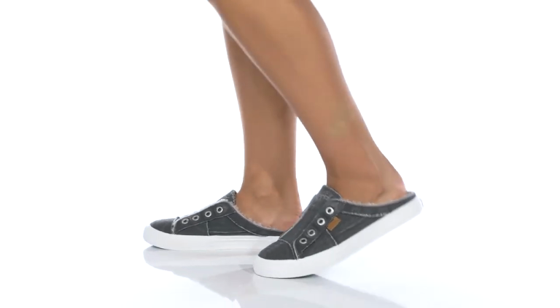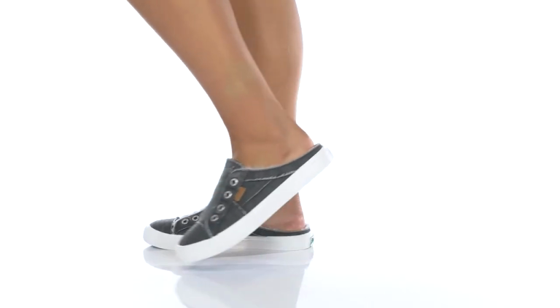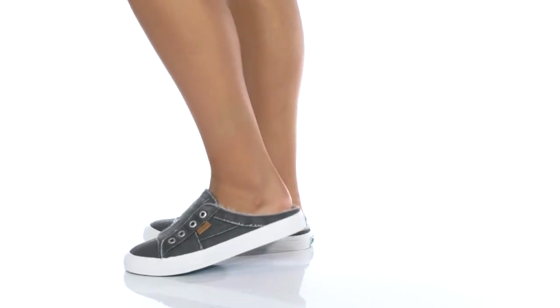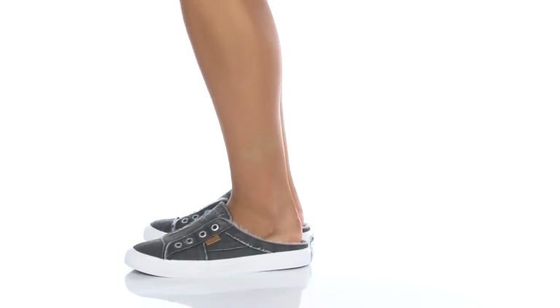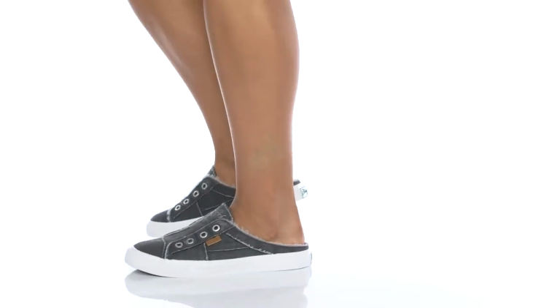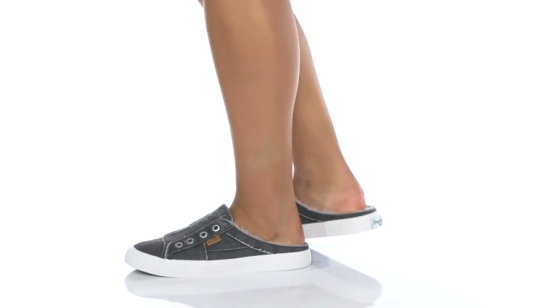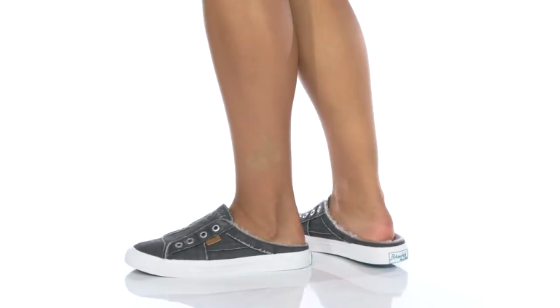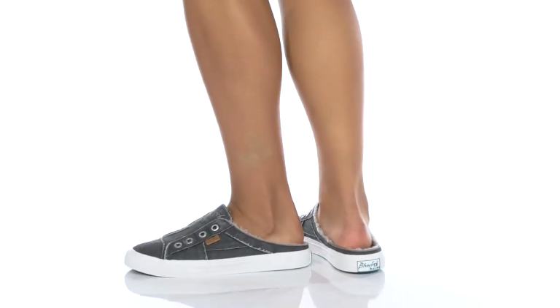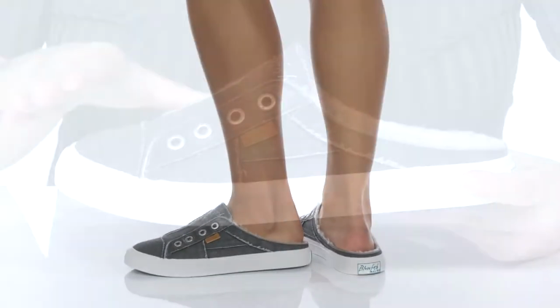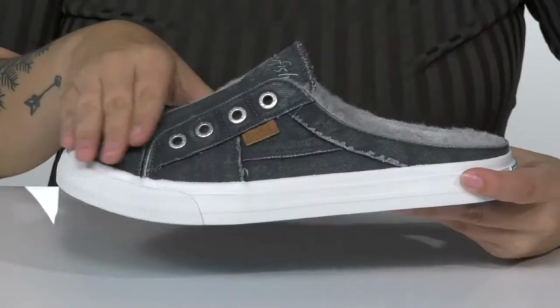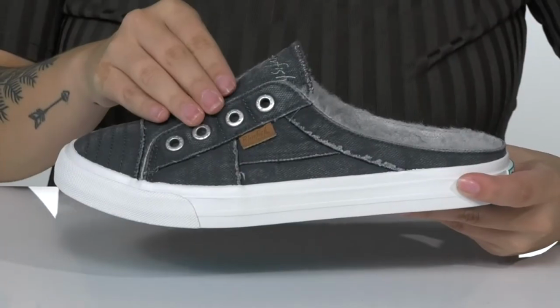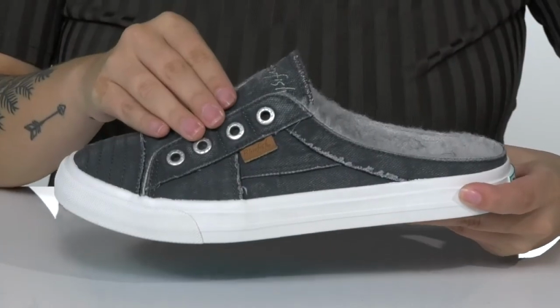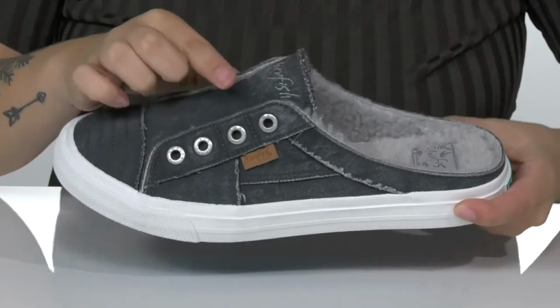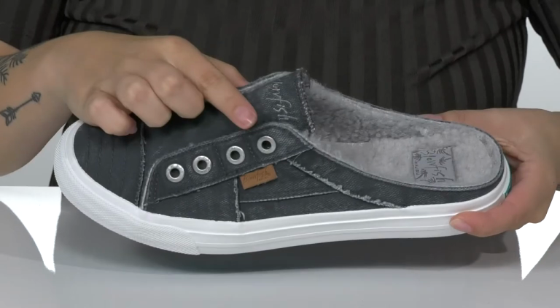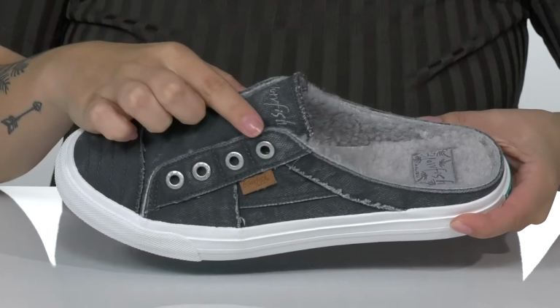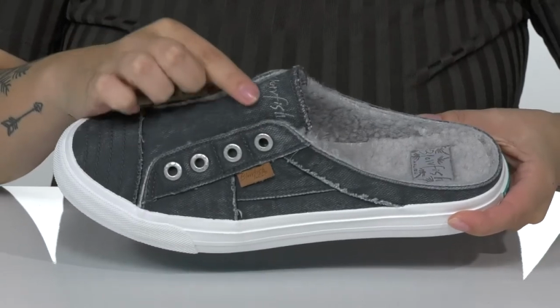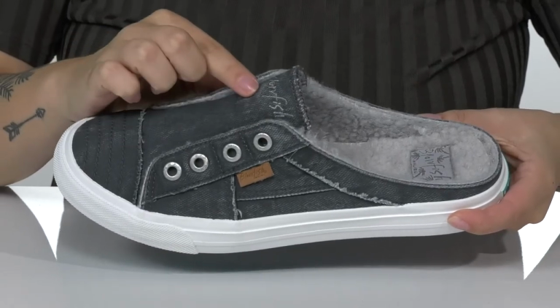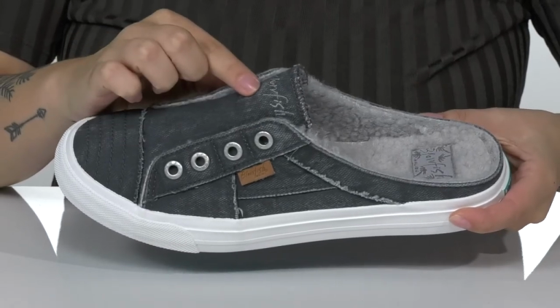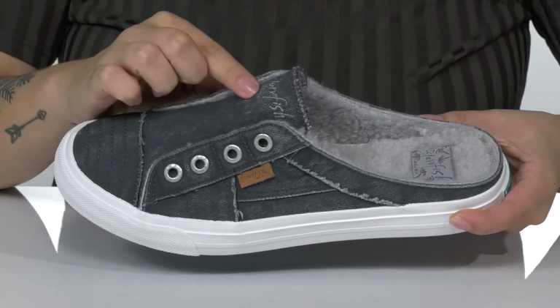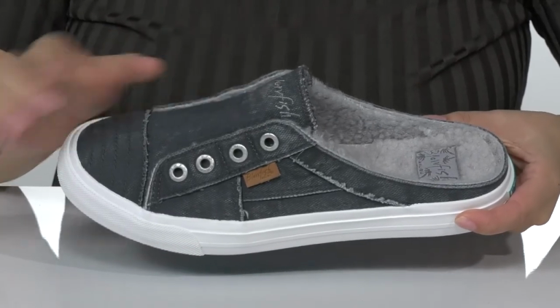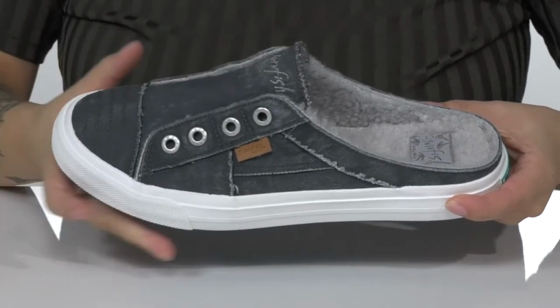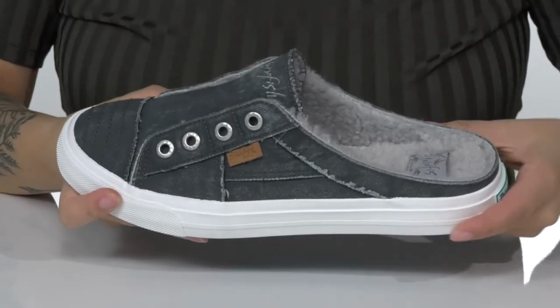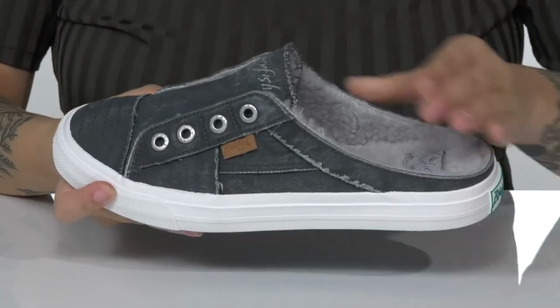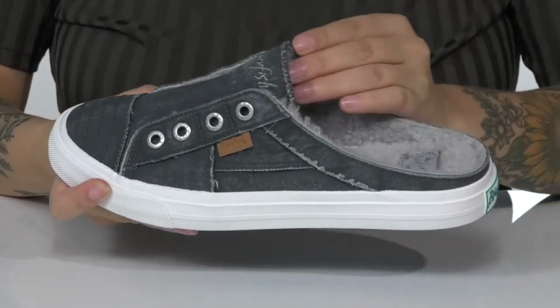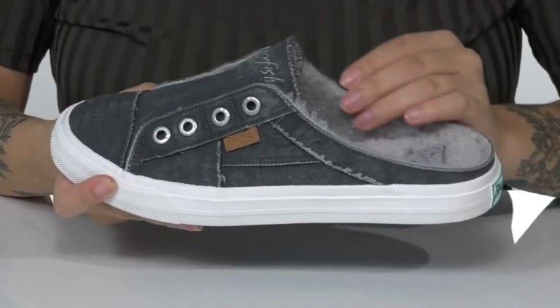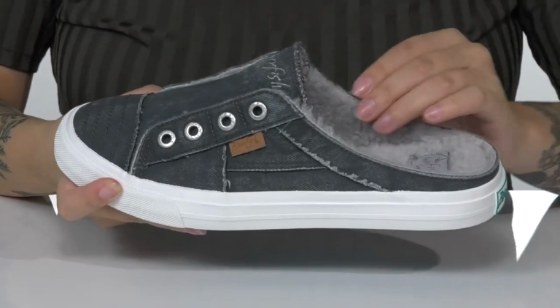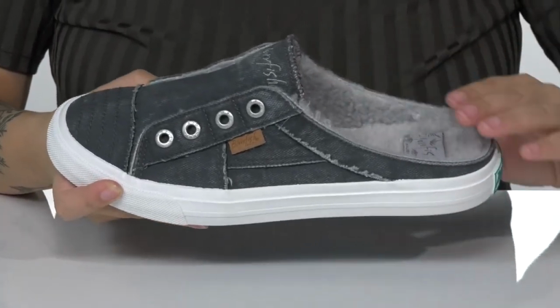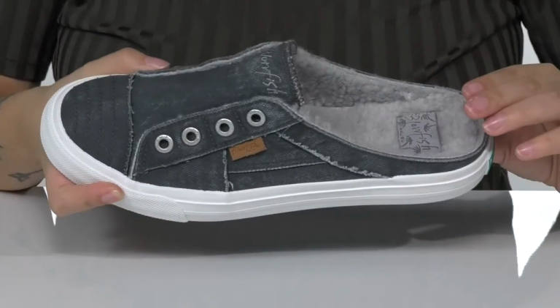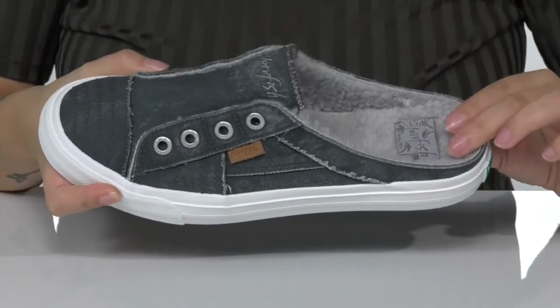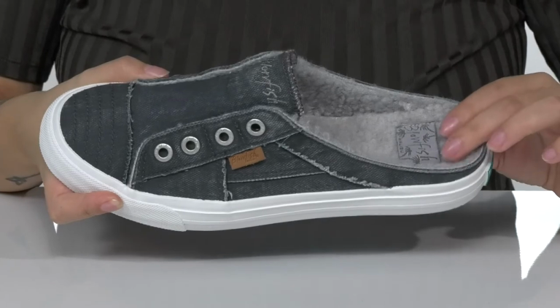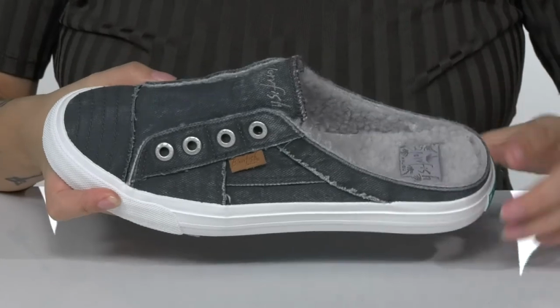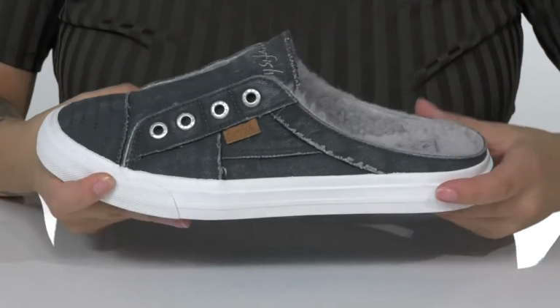Slipped right into comfort with this style. These have a man-made upper that features the Blowfish logo on the tongue. There is a faux shearling inner lining which you'll also find on the footbed.